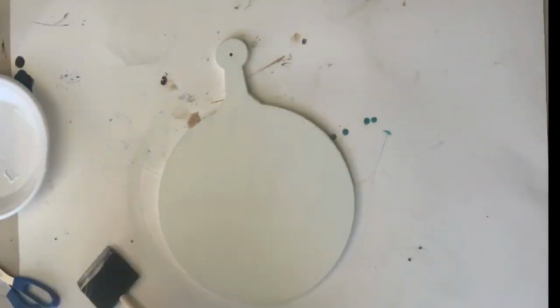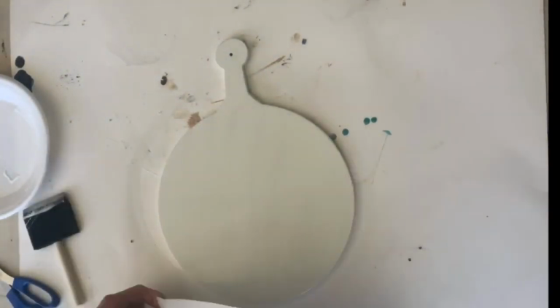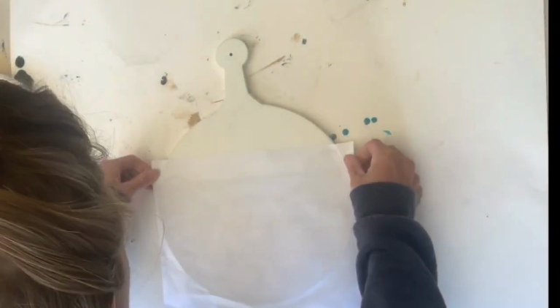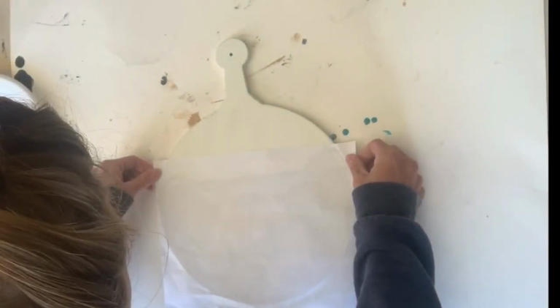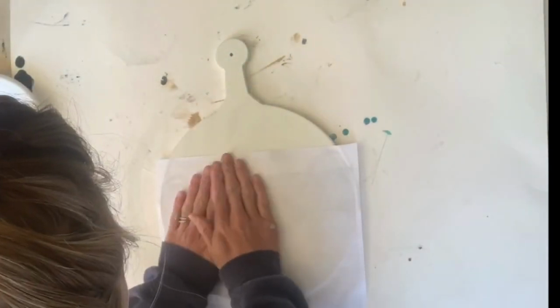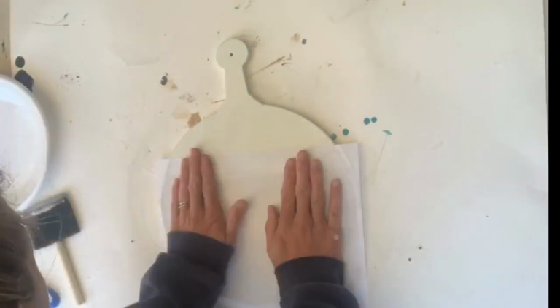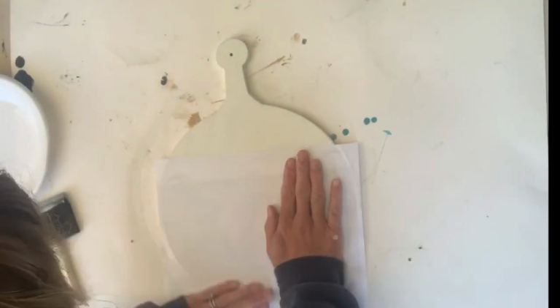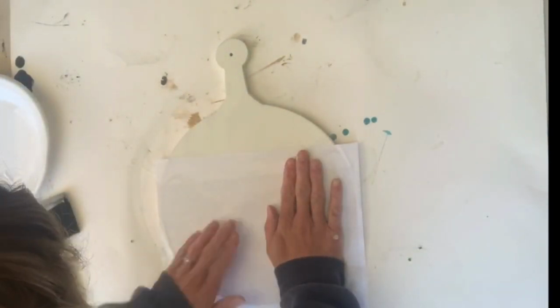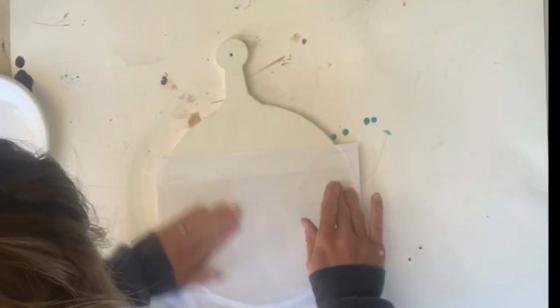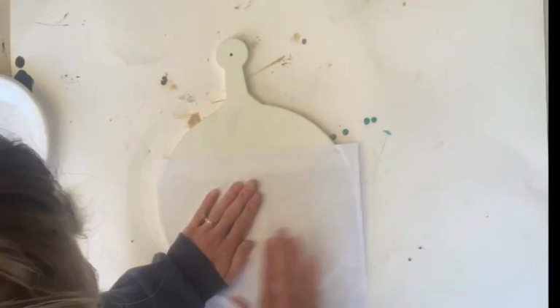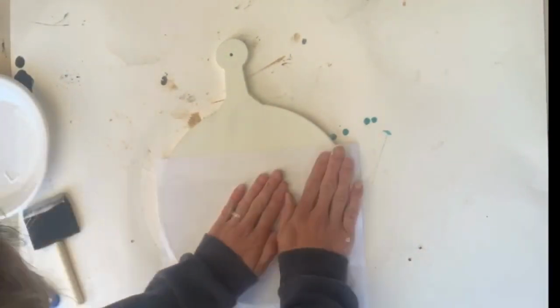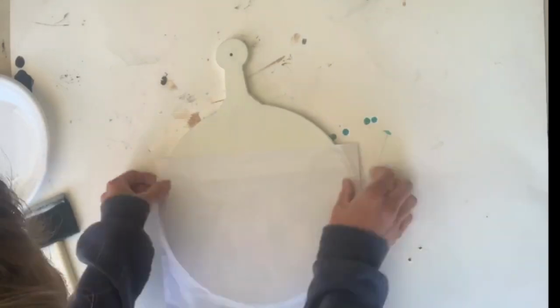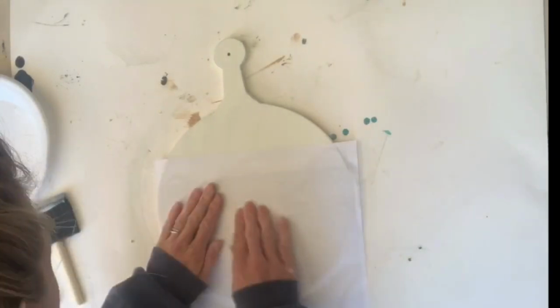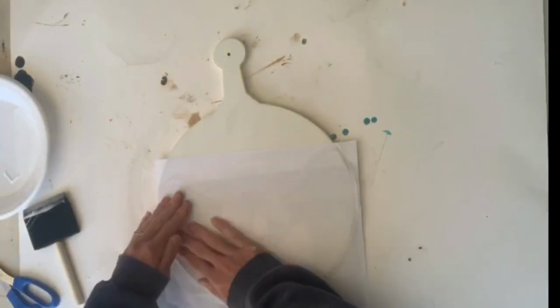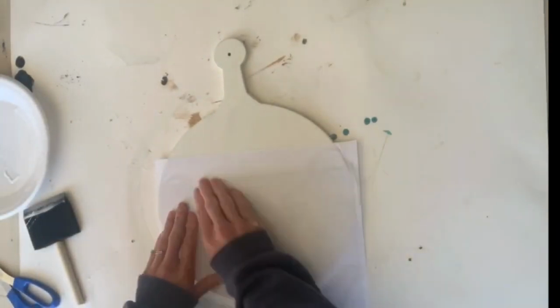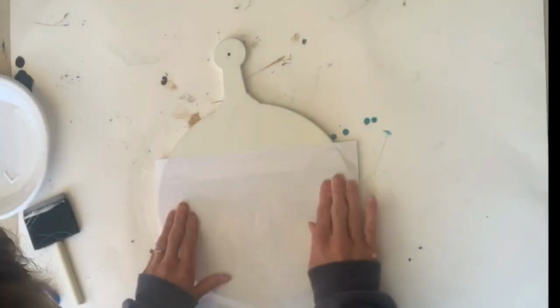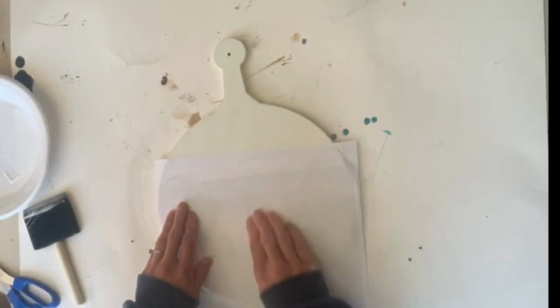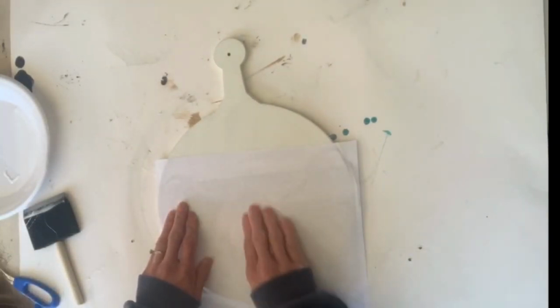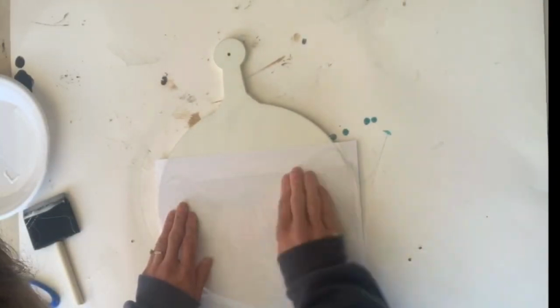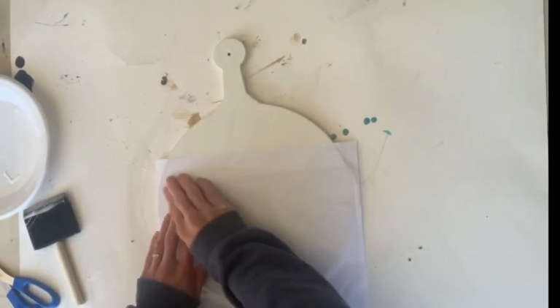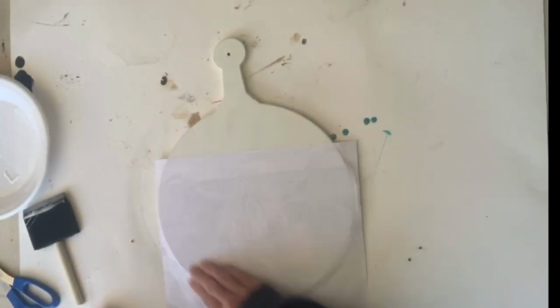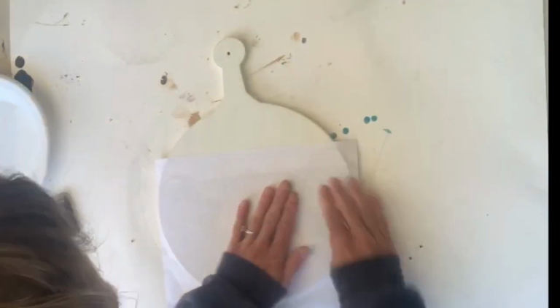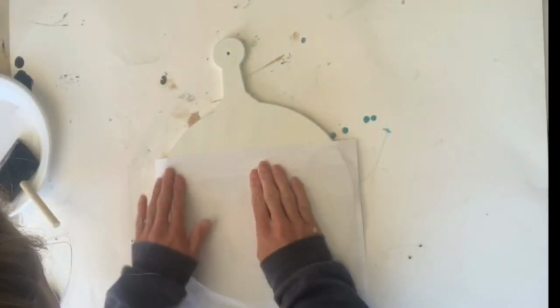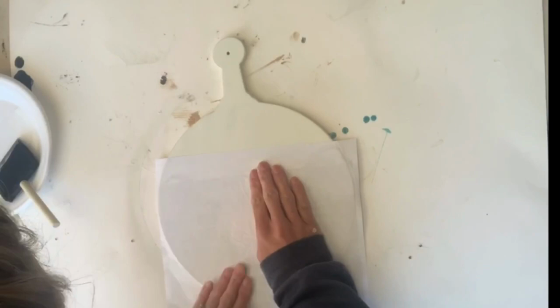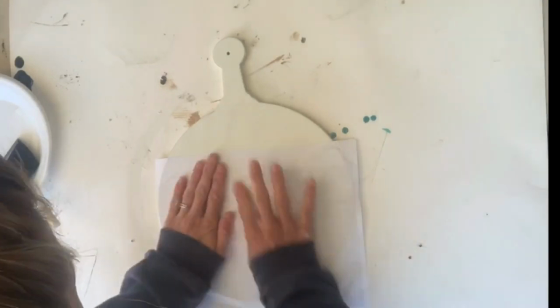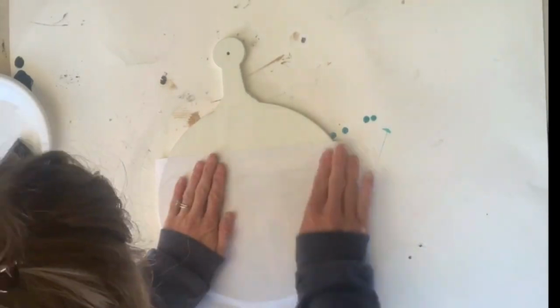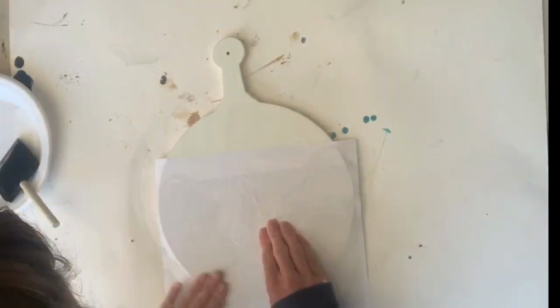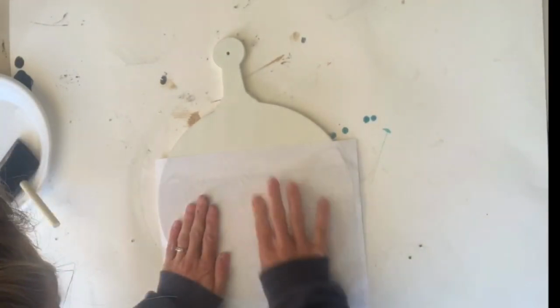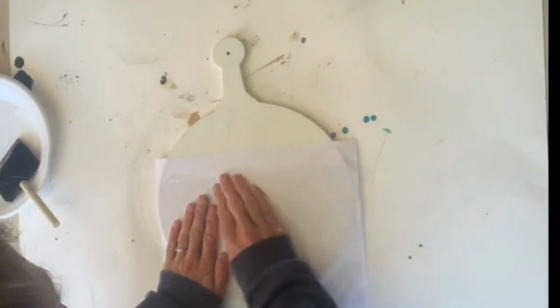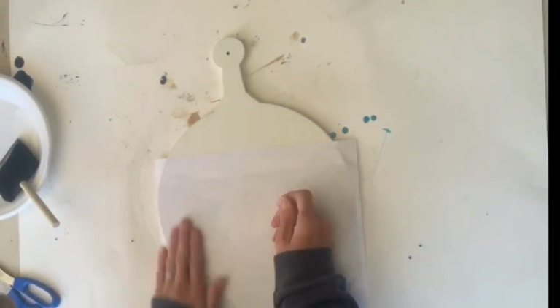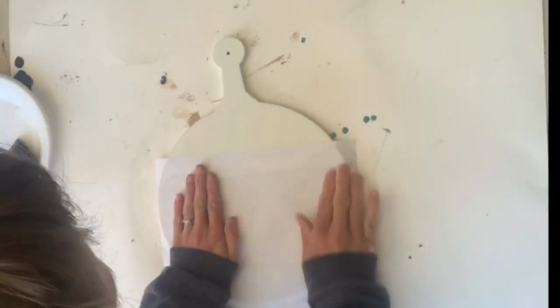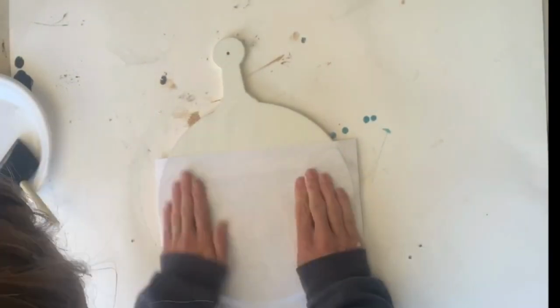Once I had a good amount of Mod Podge, I laid the image back down and rubbed really well. You want to make sure all of the image is pressed down into the Mod Podge.